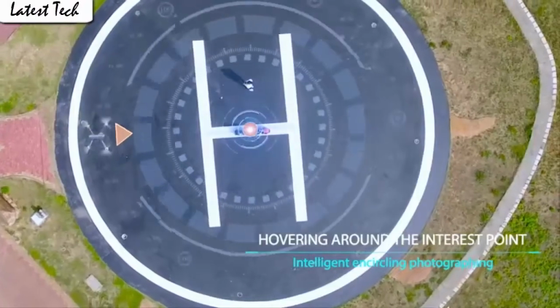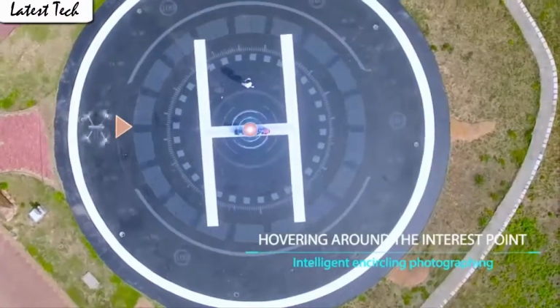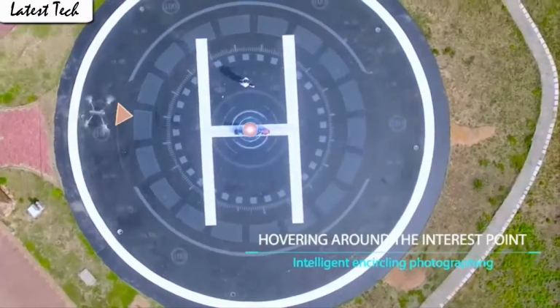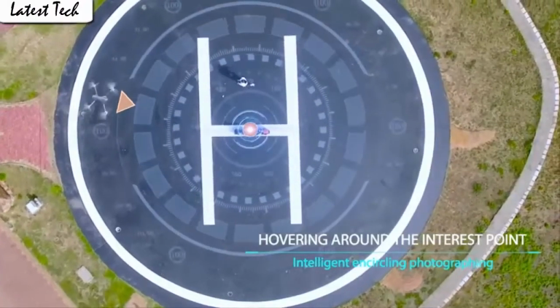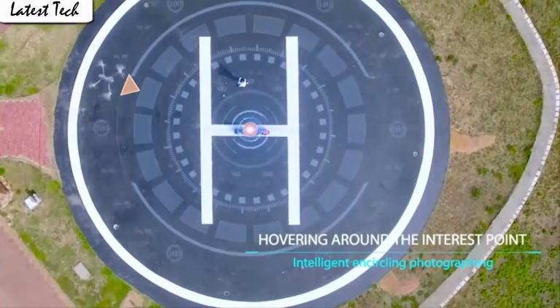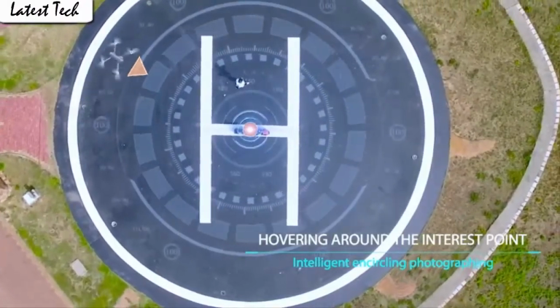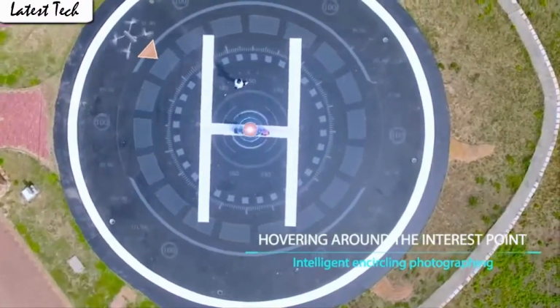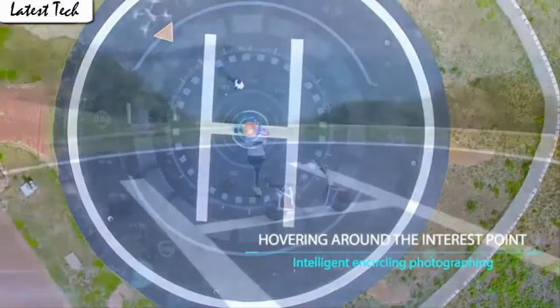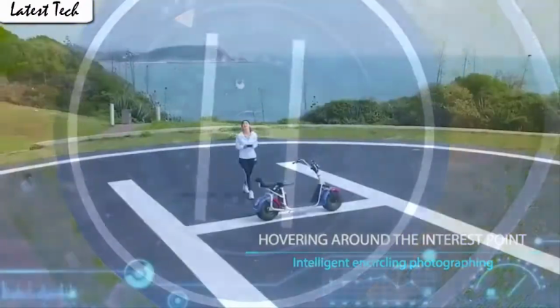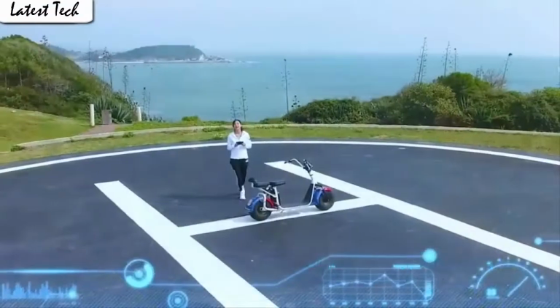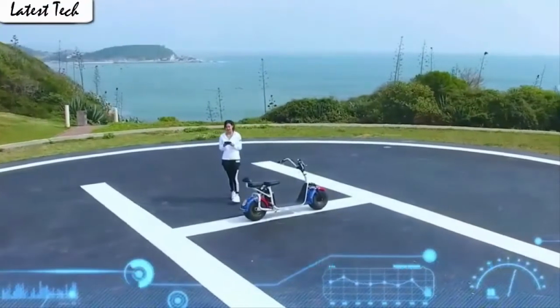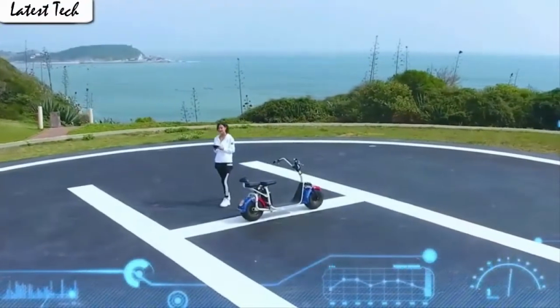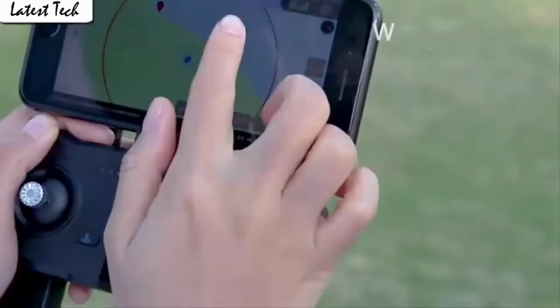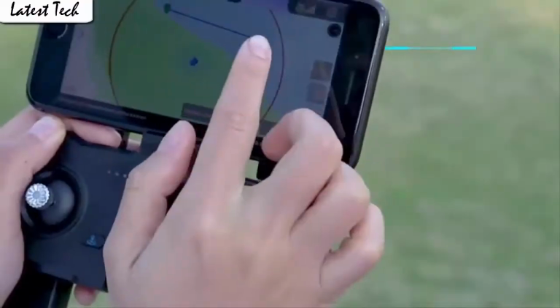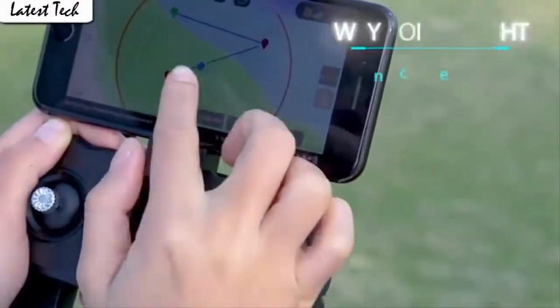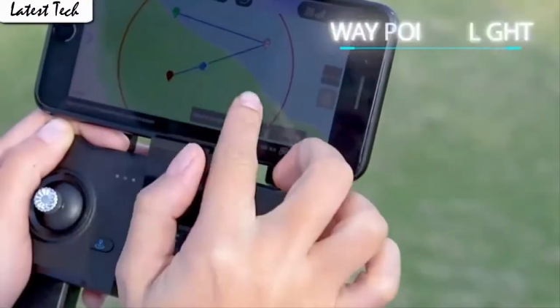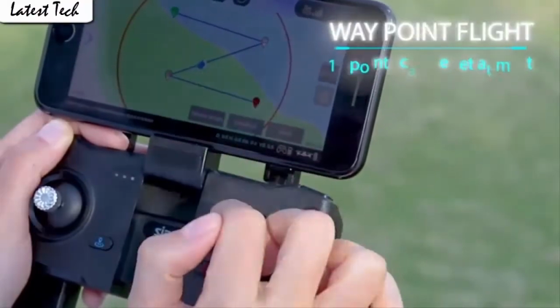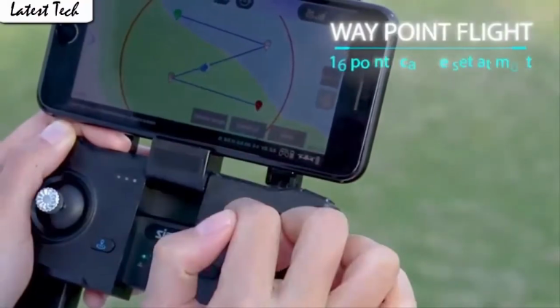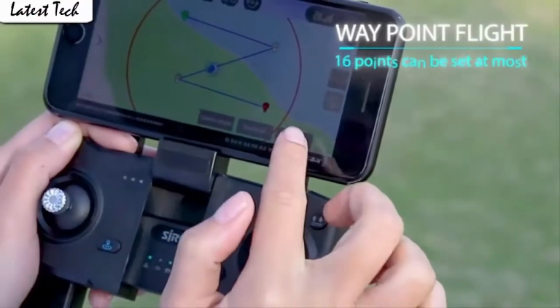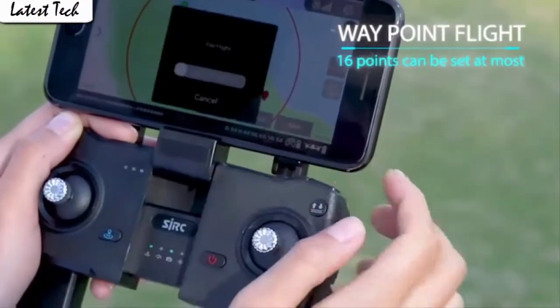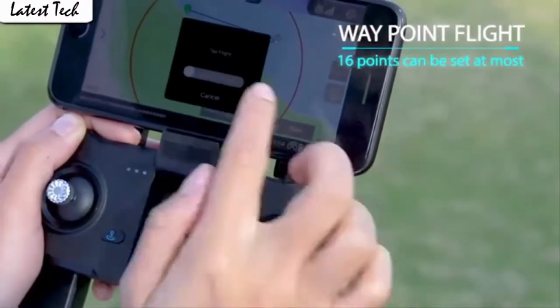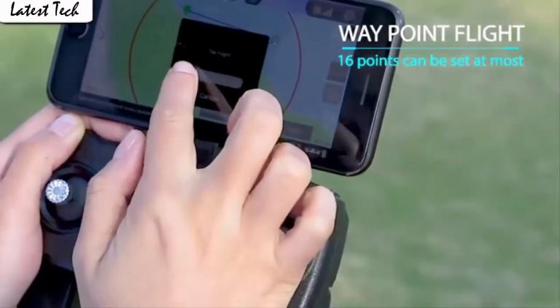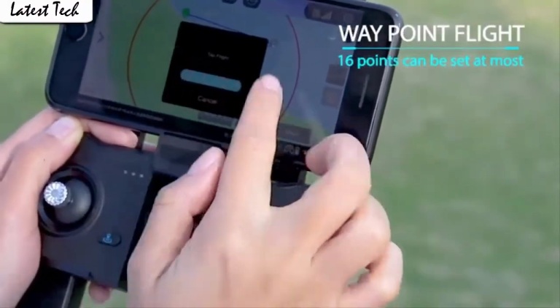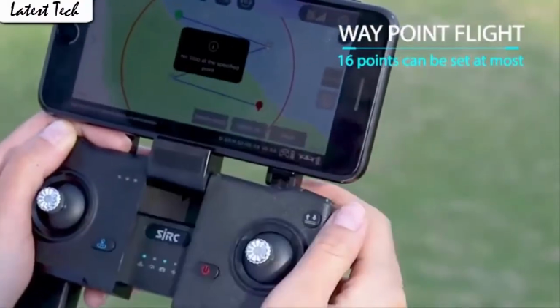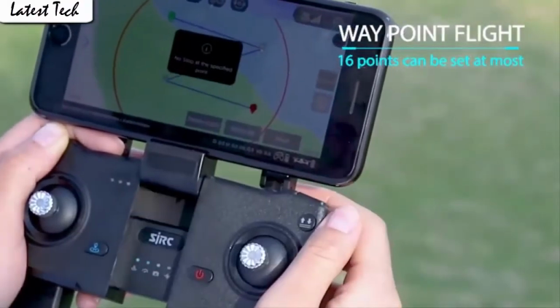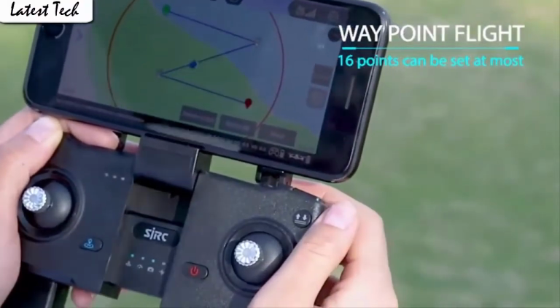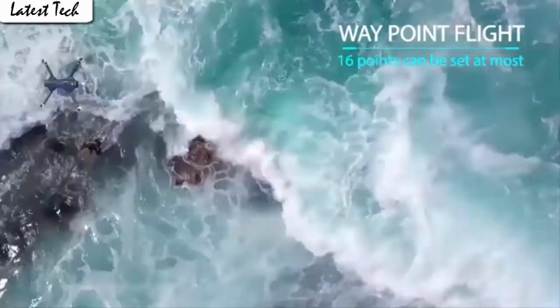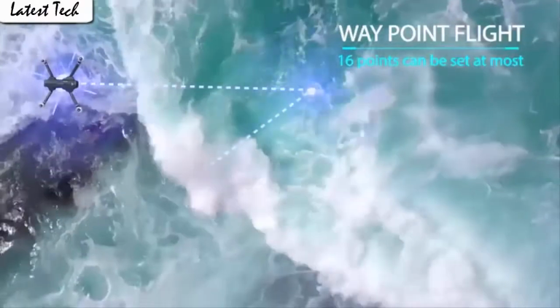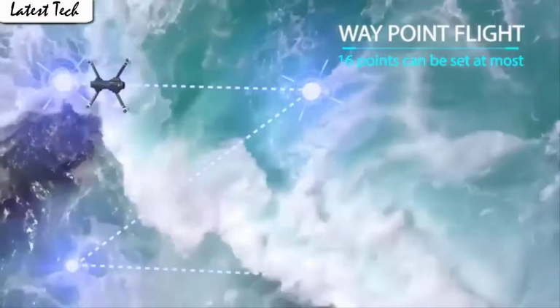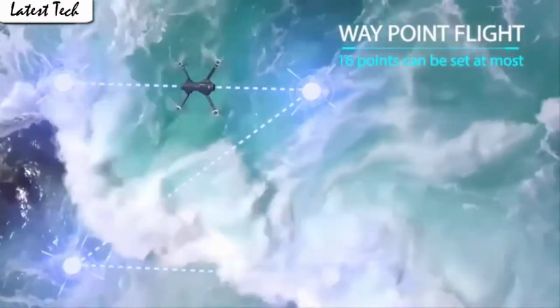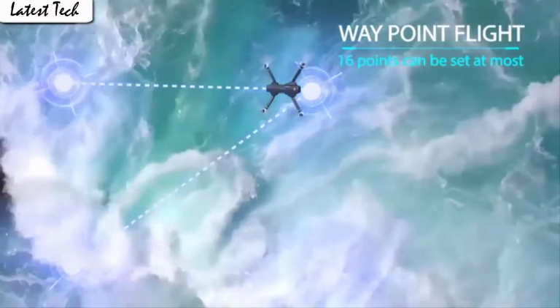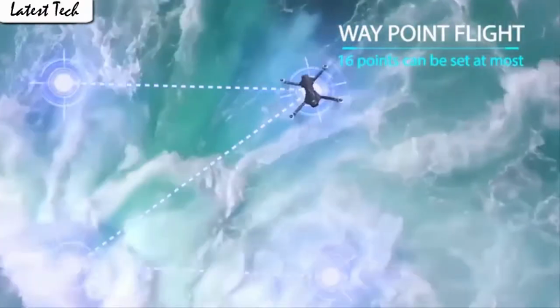The drone allows switching 3 speed modes: low, medium, and high speed. You could try switching different speed modes when the drone is in flight for more fun.